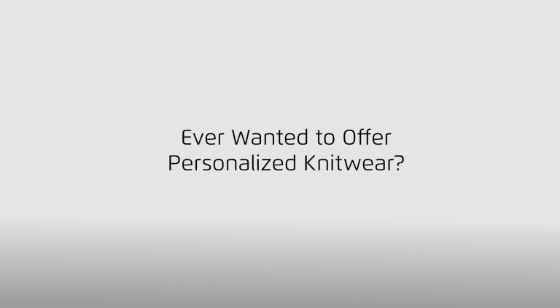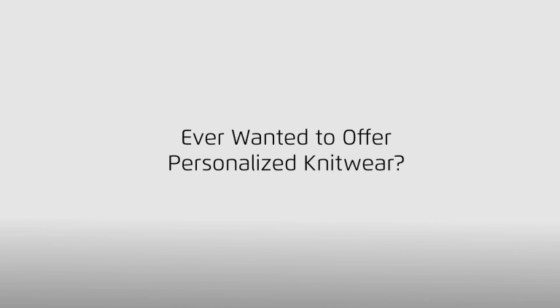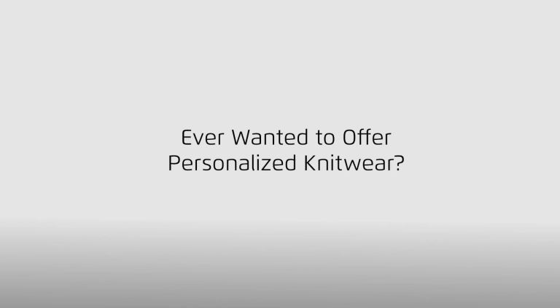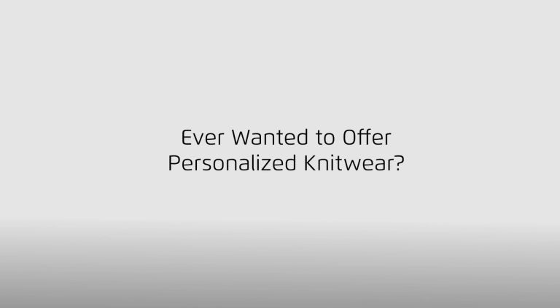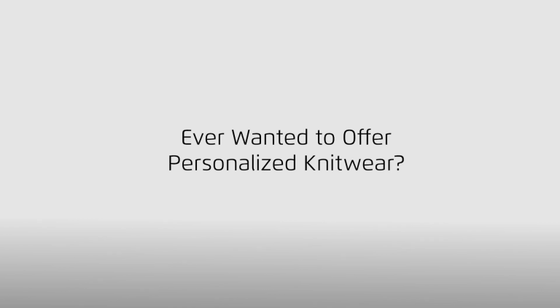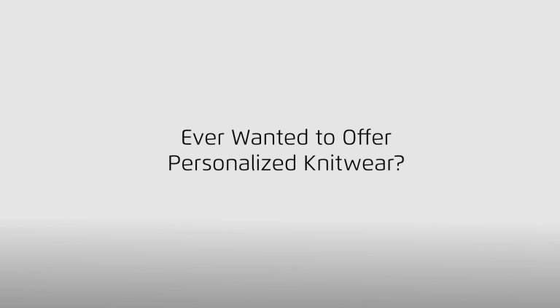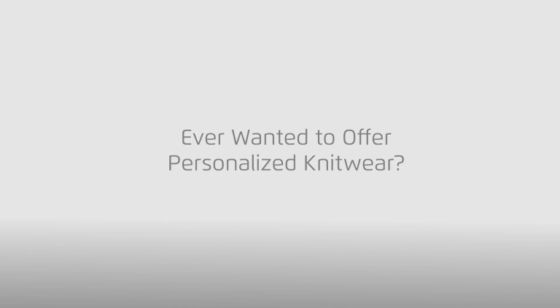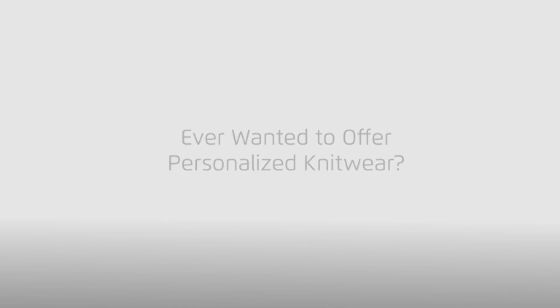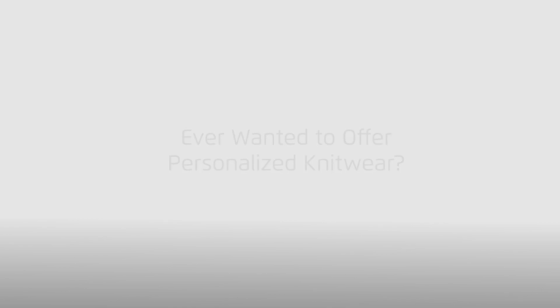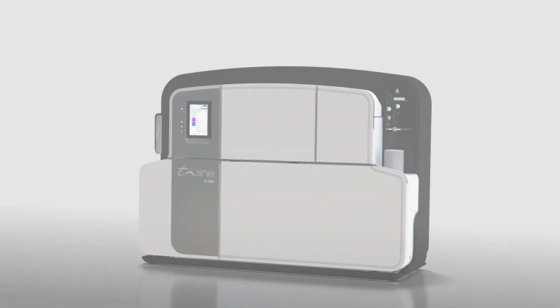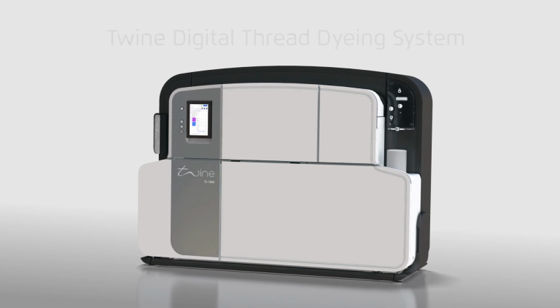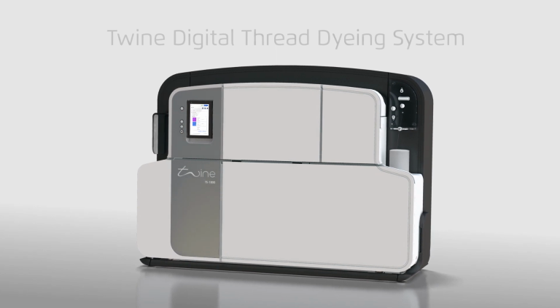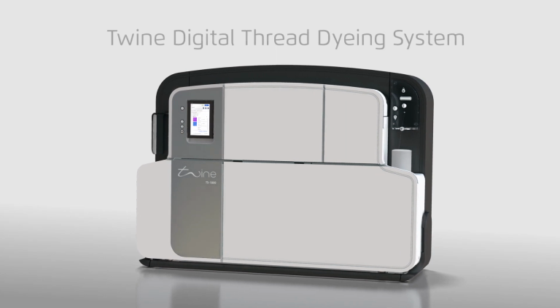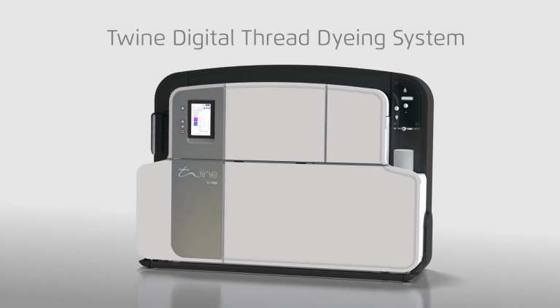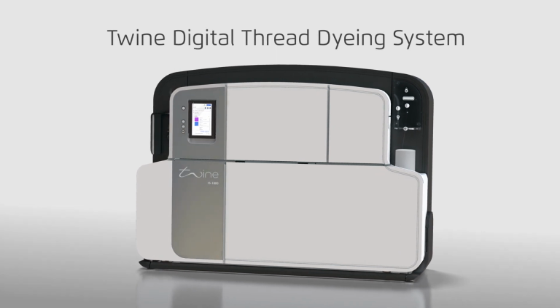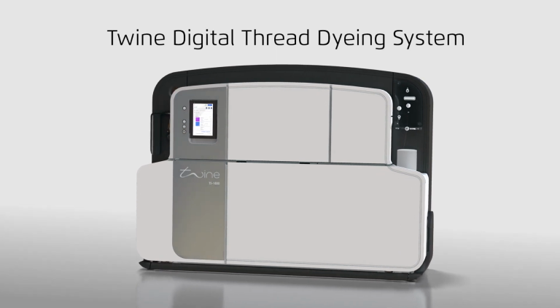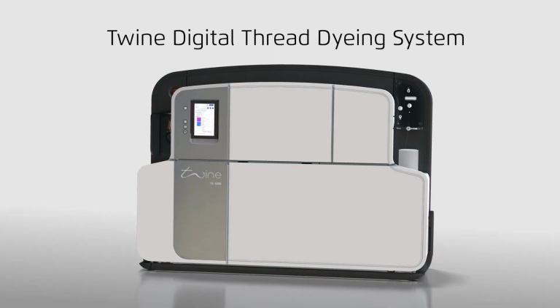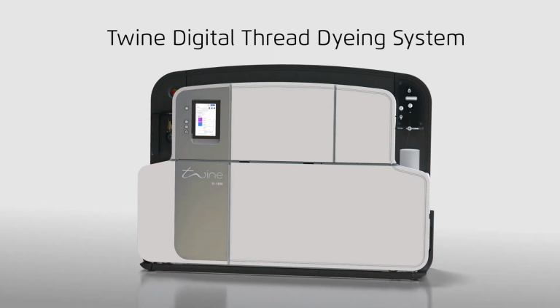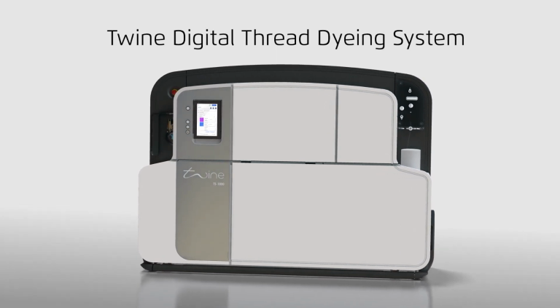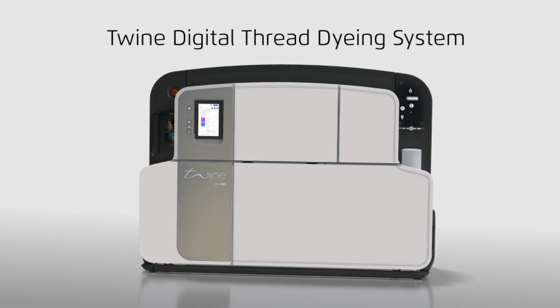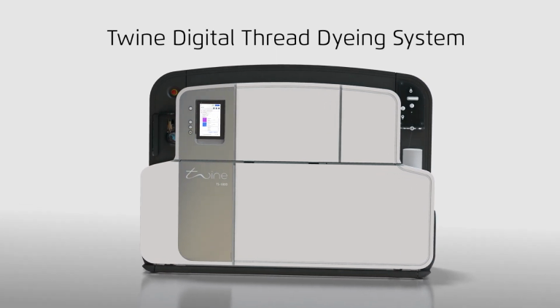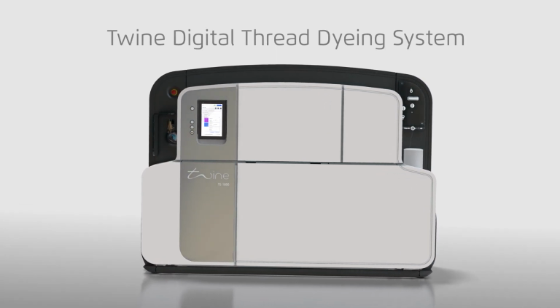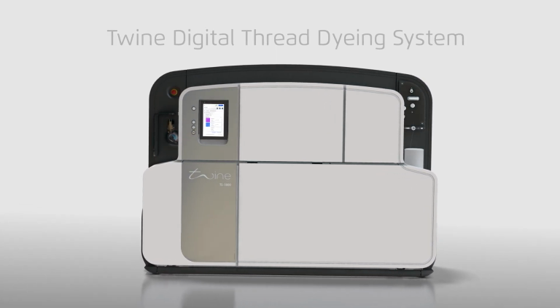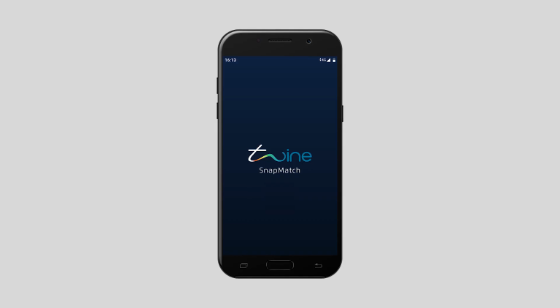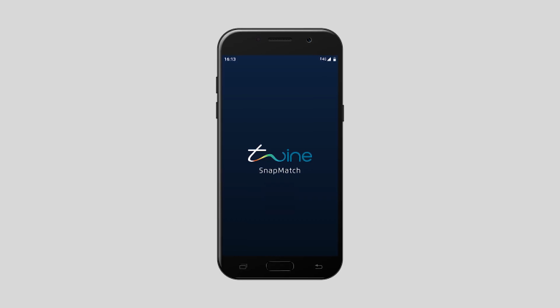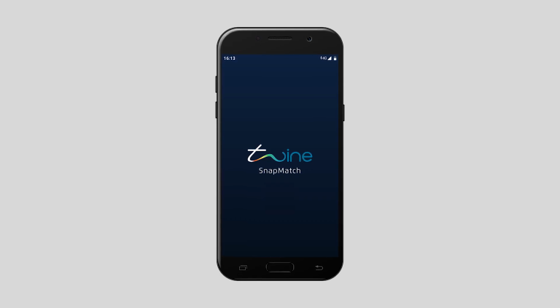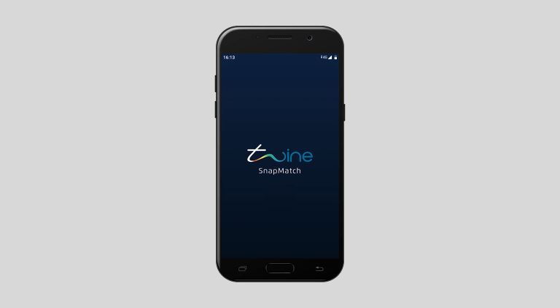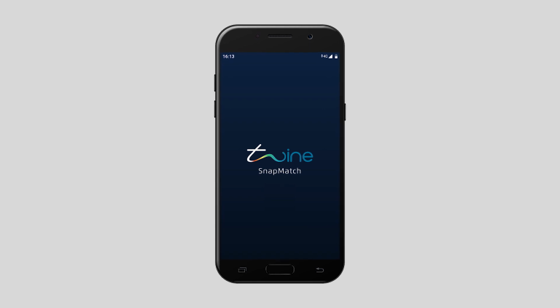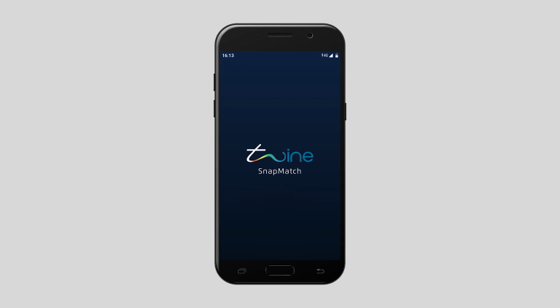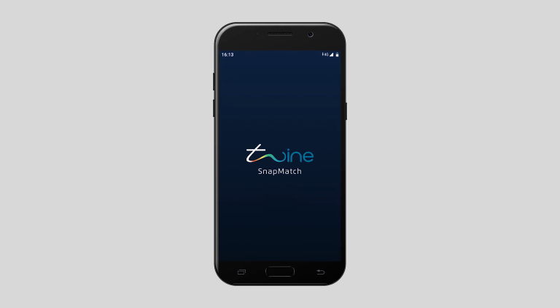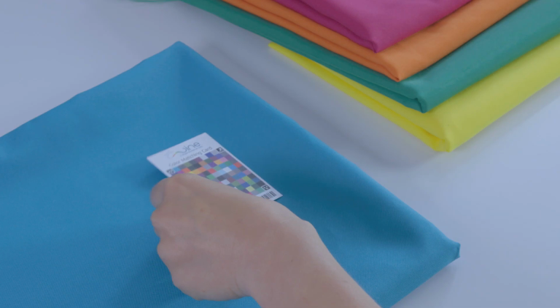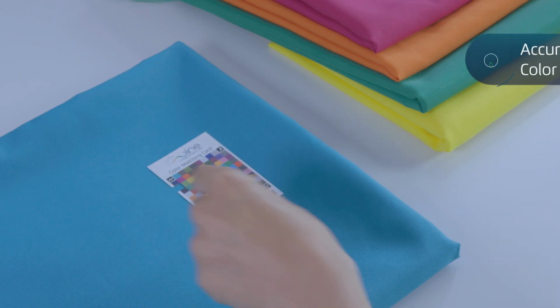Have you ever wanted to offer personalized knitwear? Now all you need is a Twine Digital Thread Dyeing System and Twine's color matching application, SnapMatch.